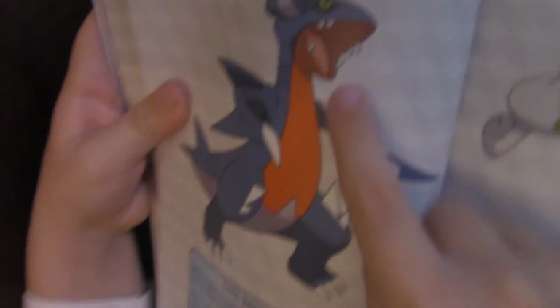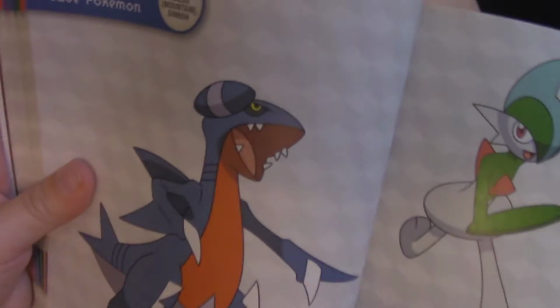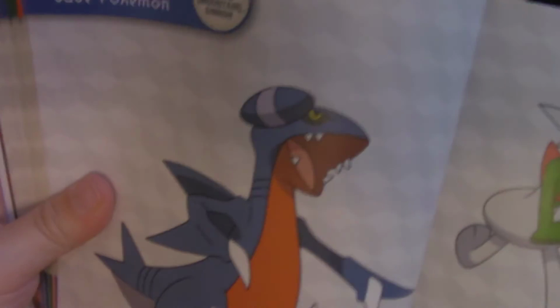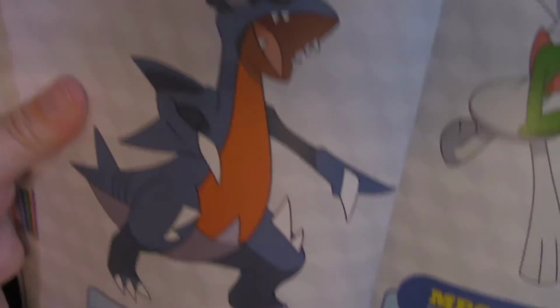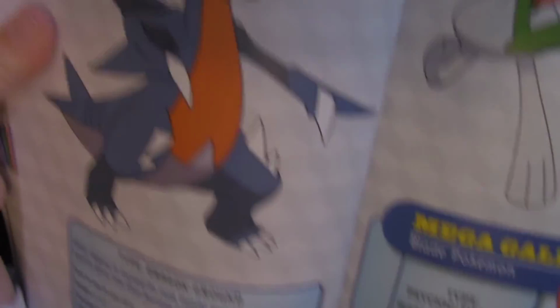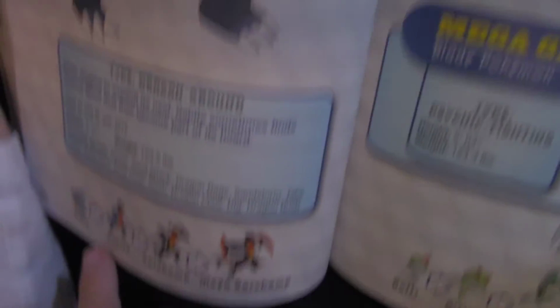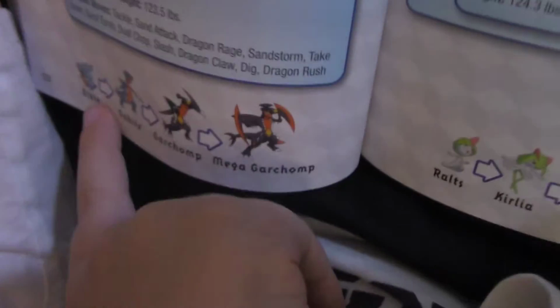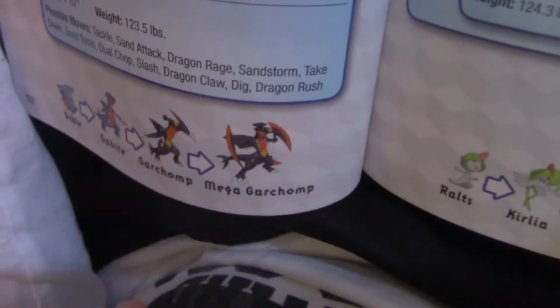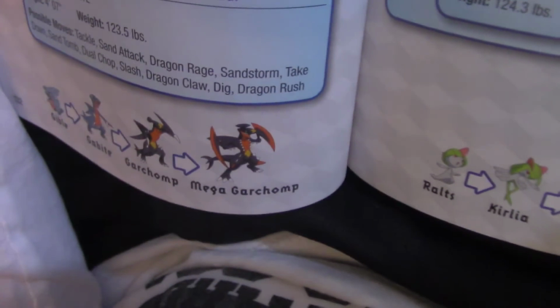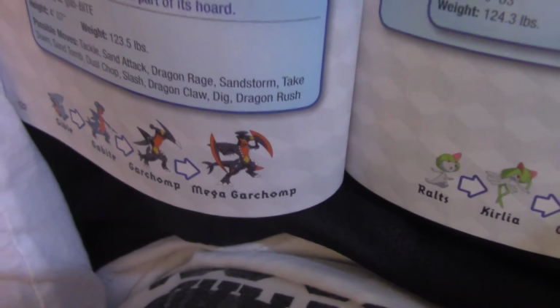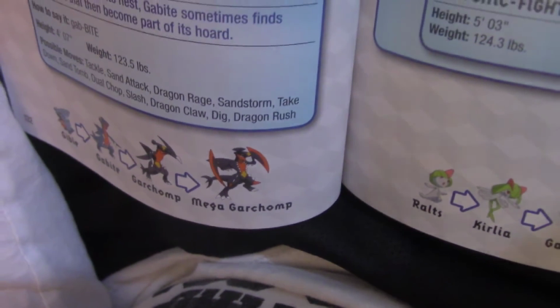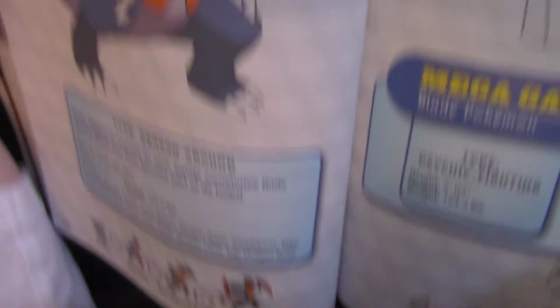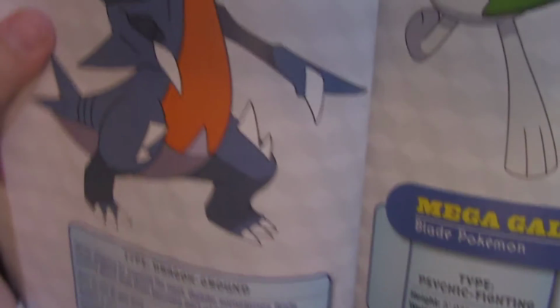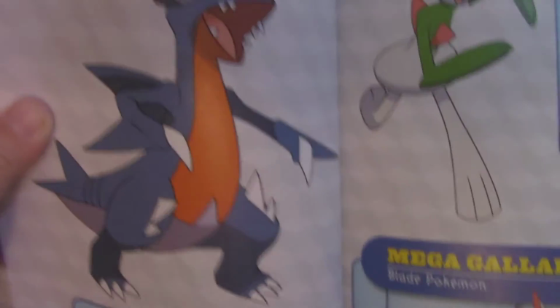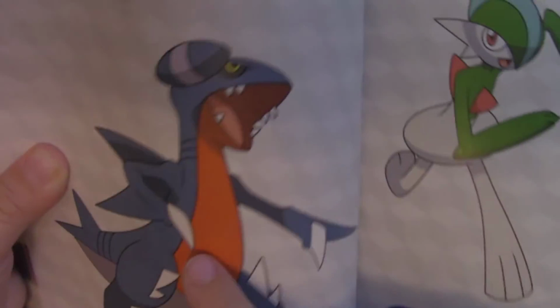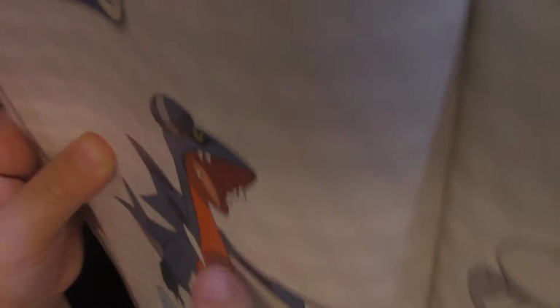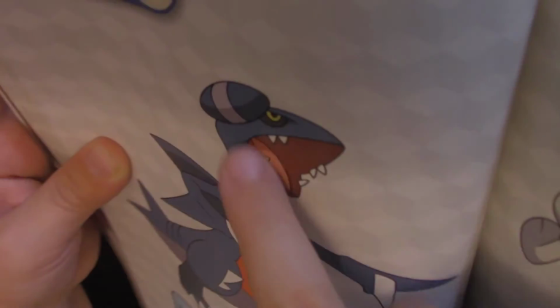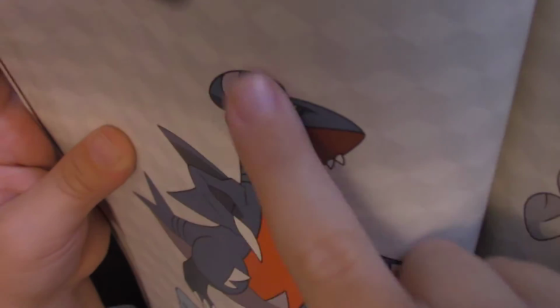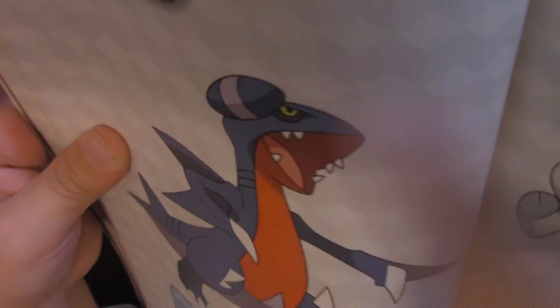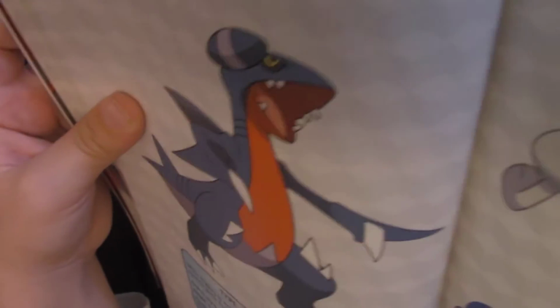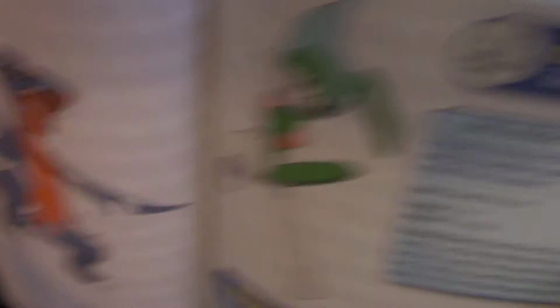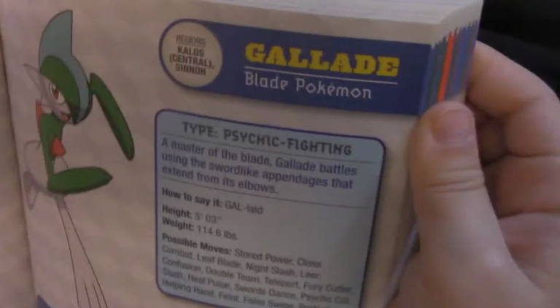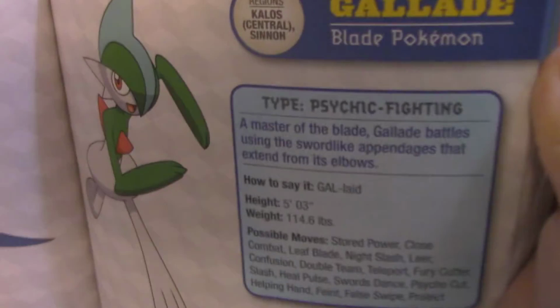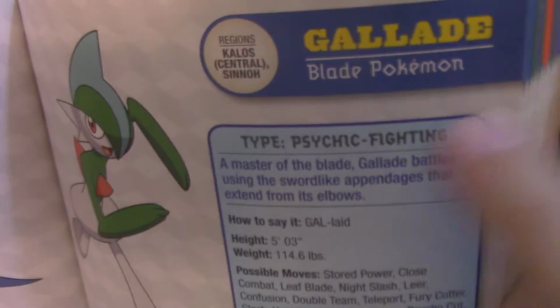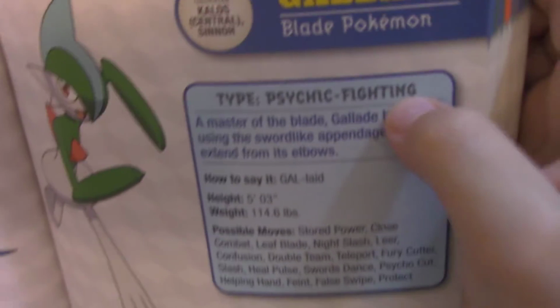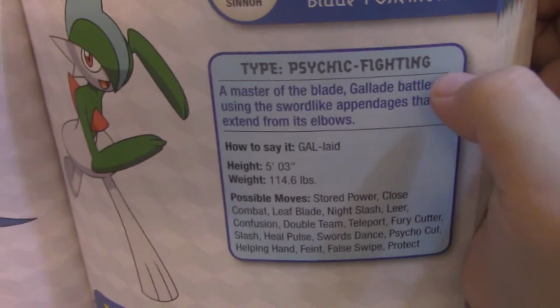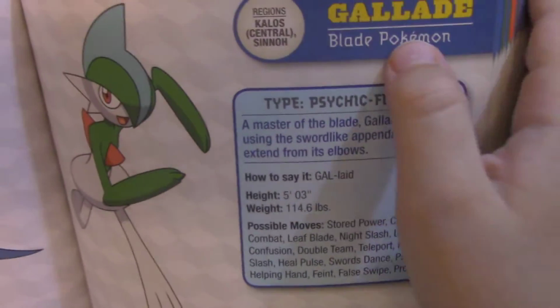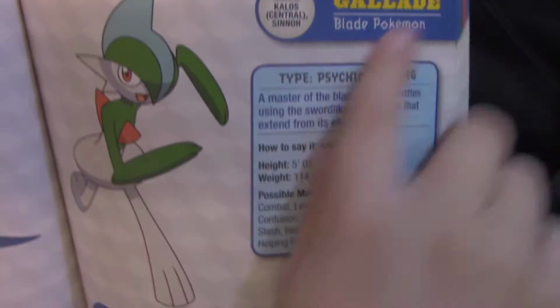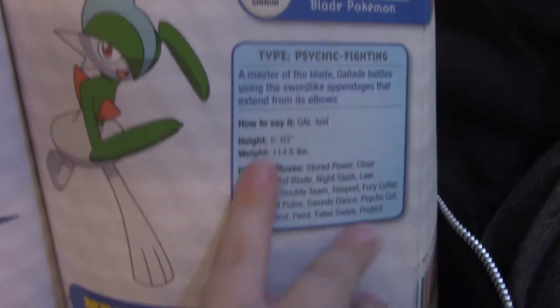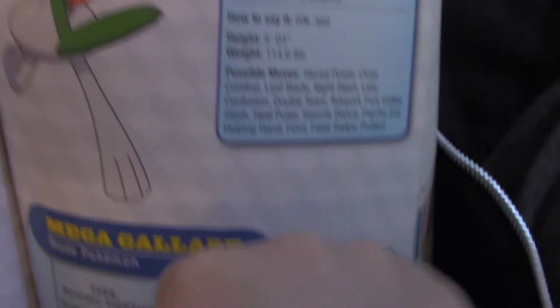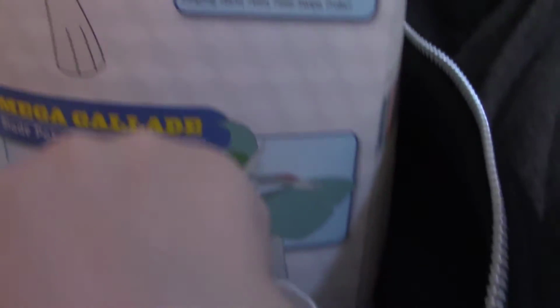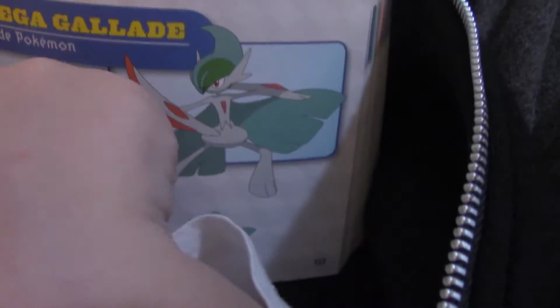What's that? Gabite — it evolved from Gible. And my favorite — yeah, he's my favorite because he has bombs on his head. Gallade — Psychic and Fighting. Mega Gallade is also Psychic and Fighting.